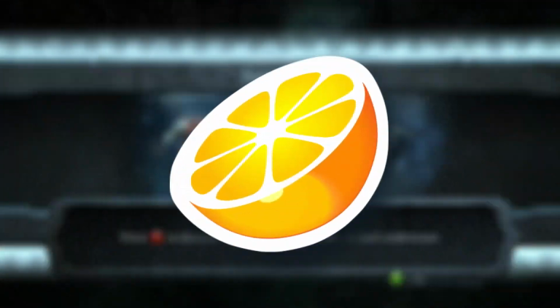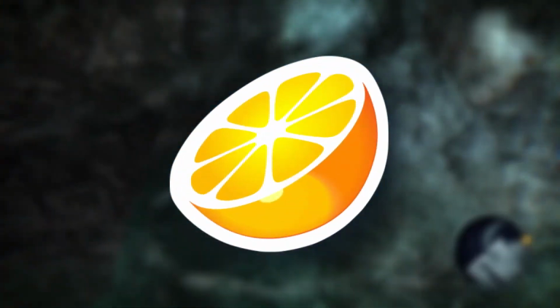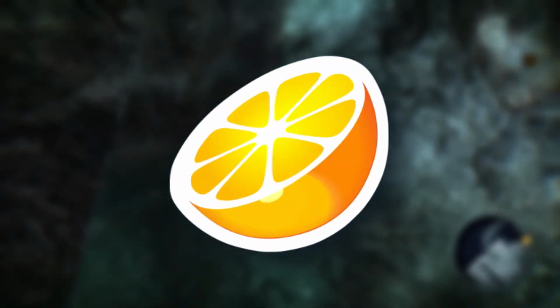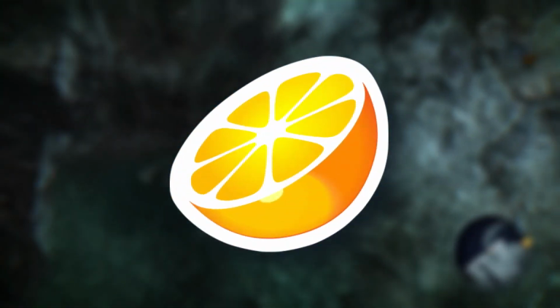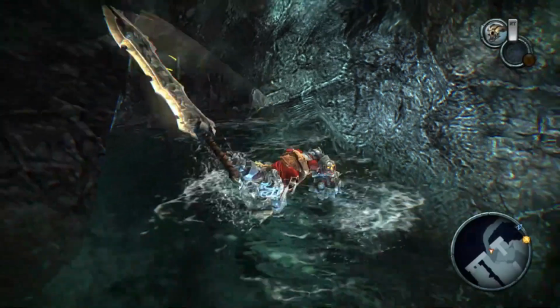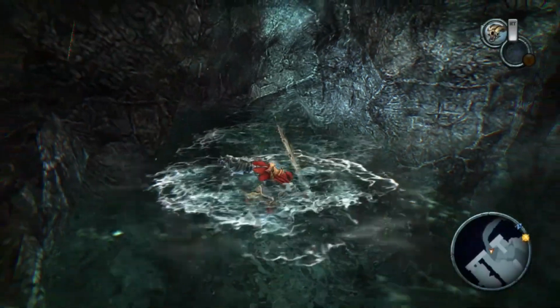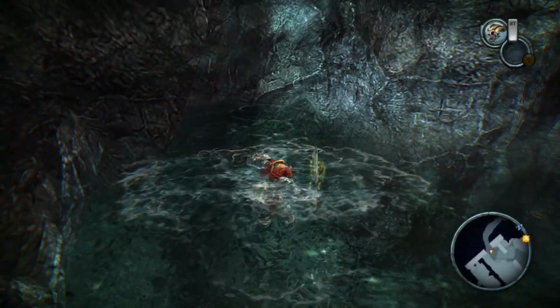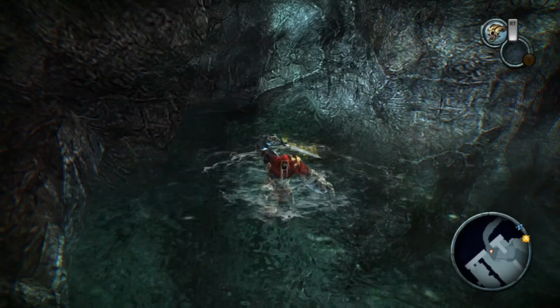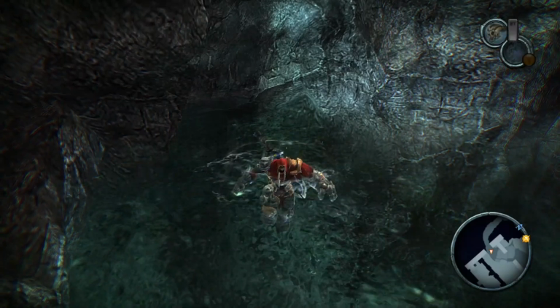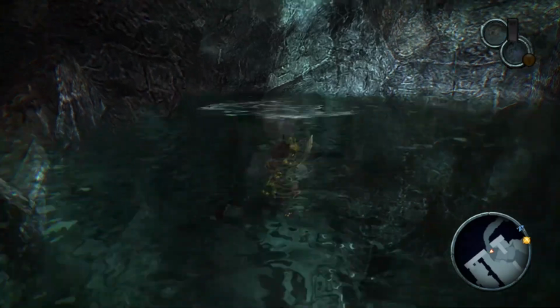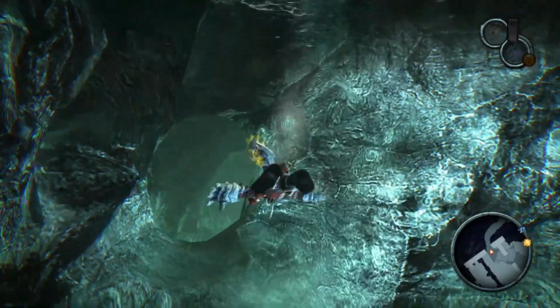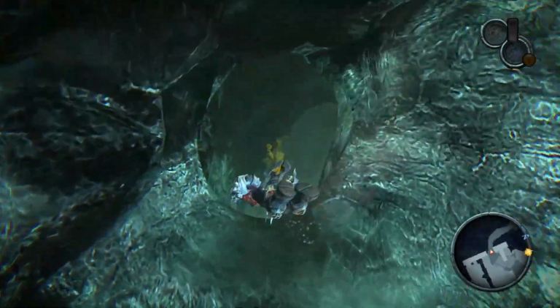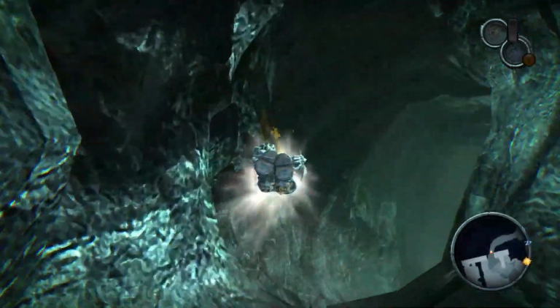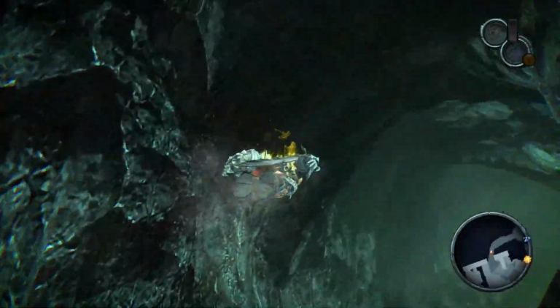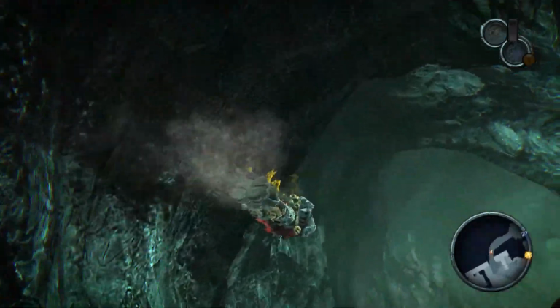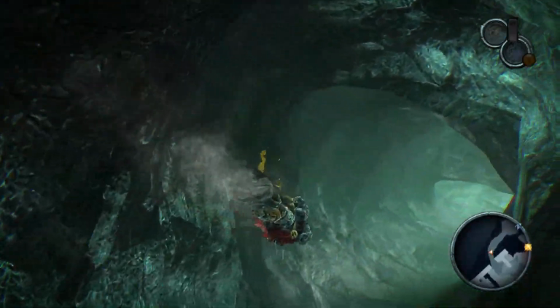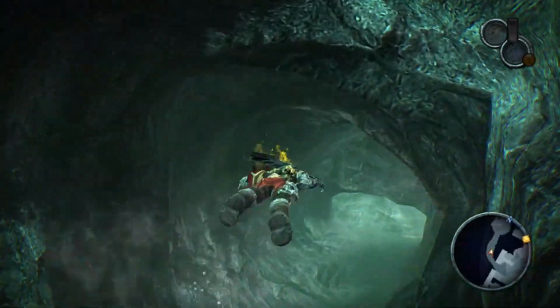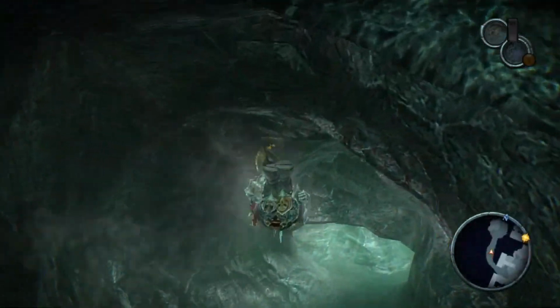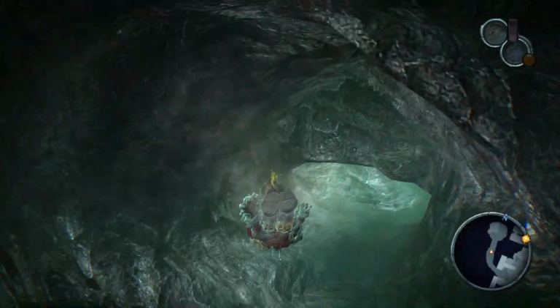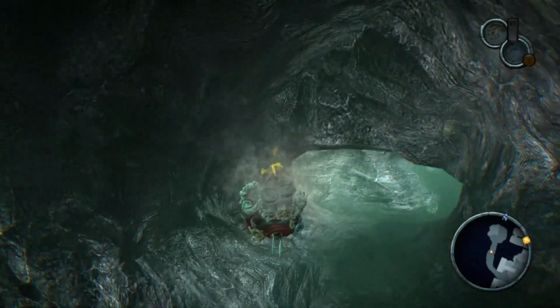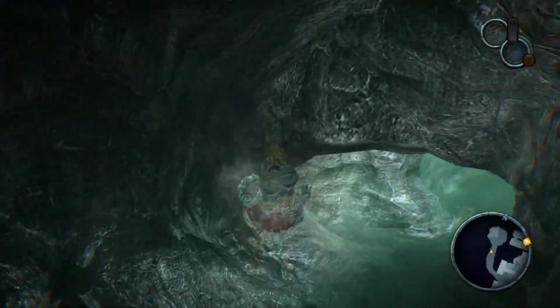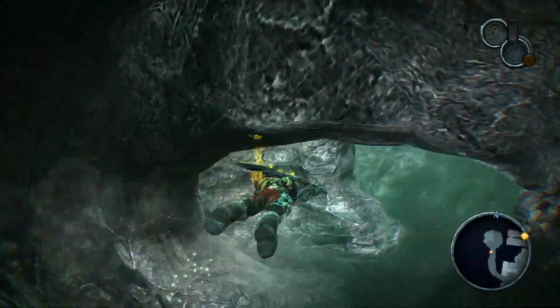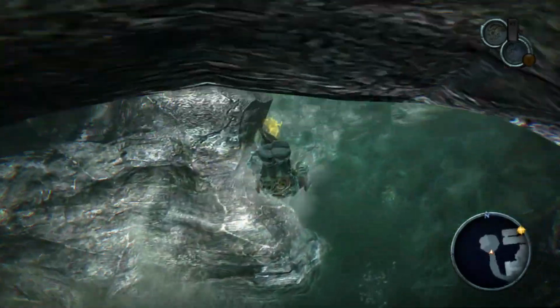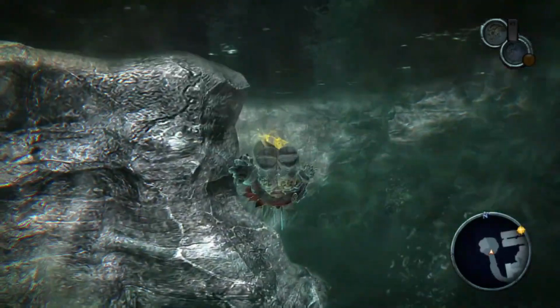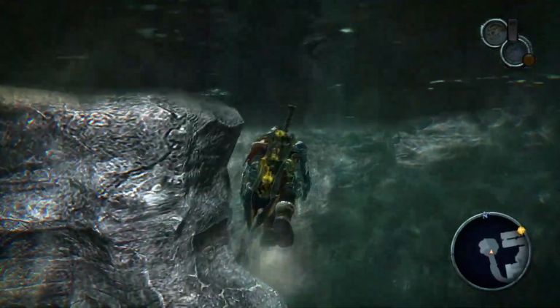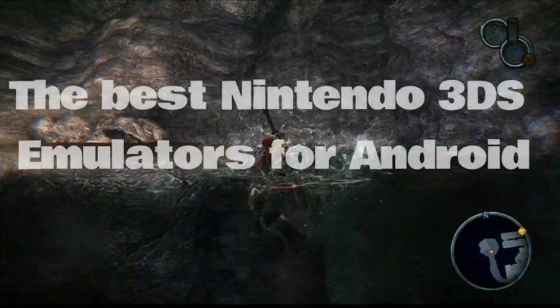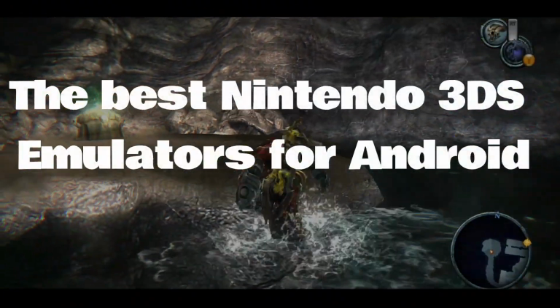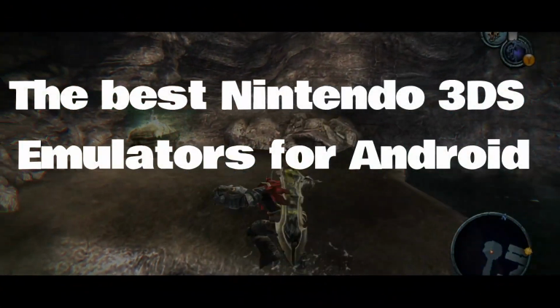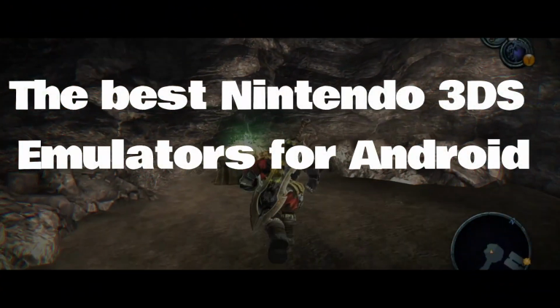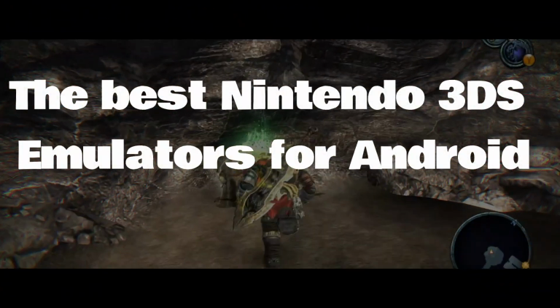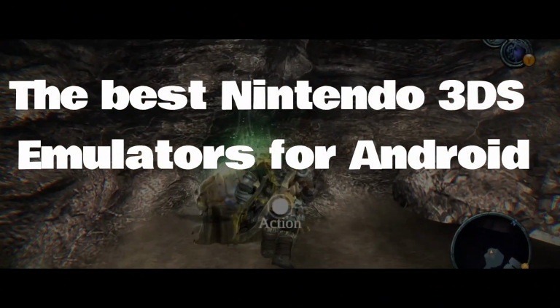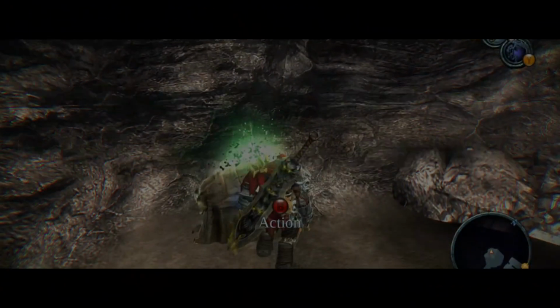Citra is the top dog here, but you can also find other options in our best emulators for Android list. Every emulator on this list uses Citra in some form or another, so that's your best bet. Let's take a look at some of the best Nintendo 3DS emulators for Android.